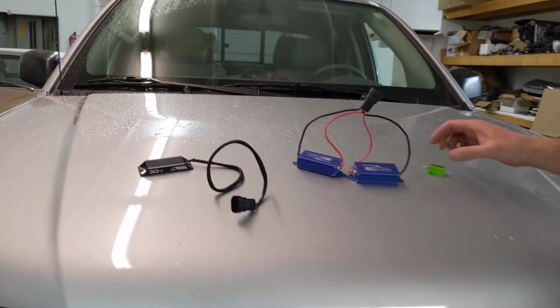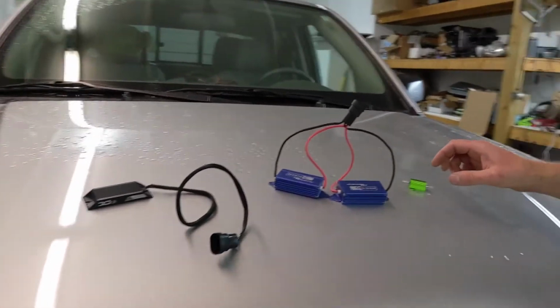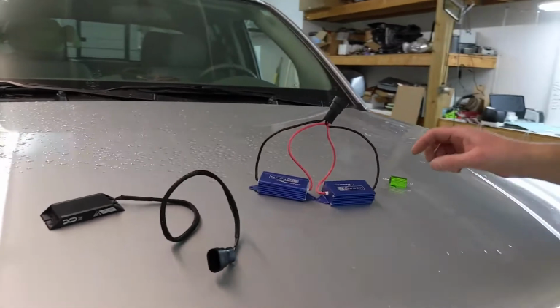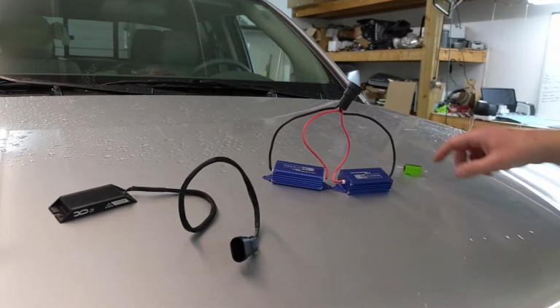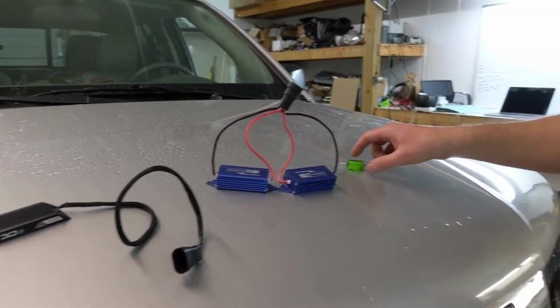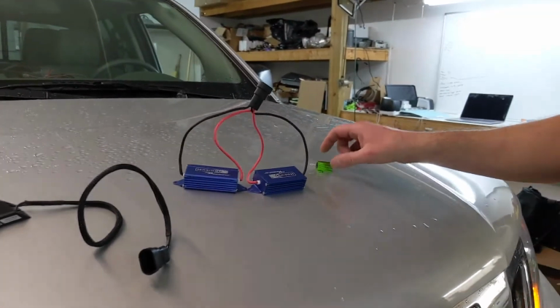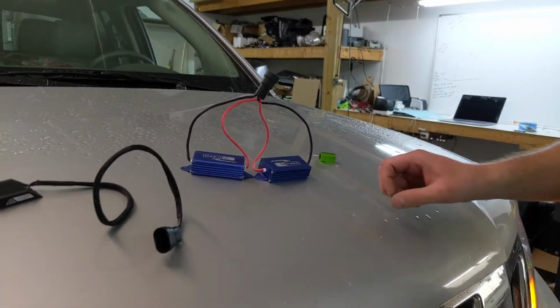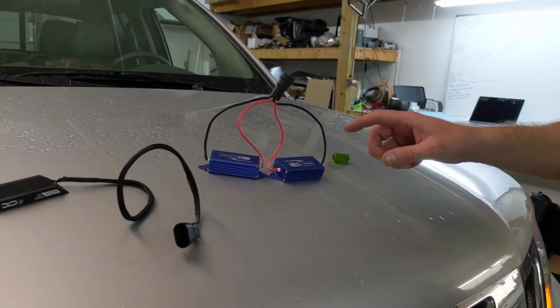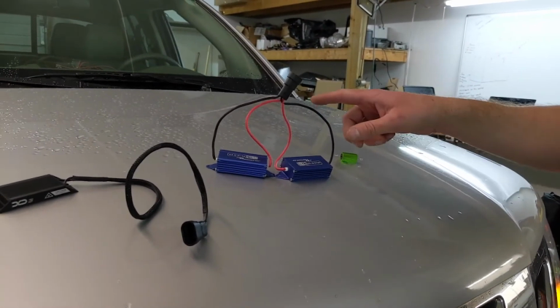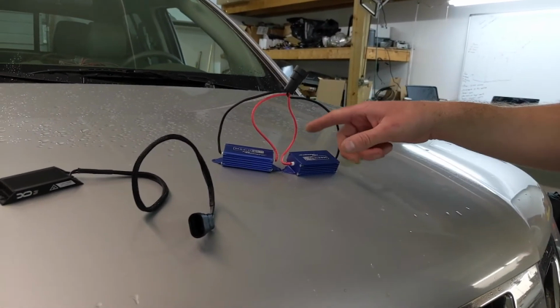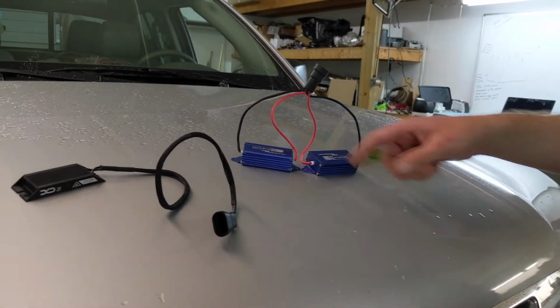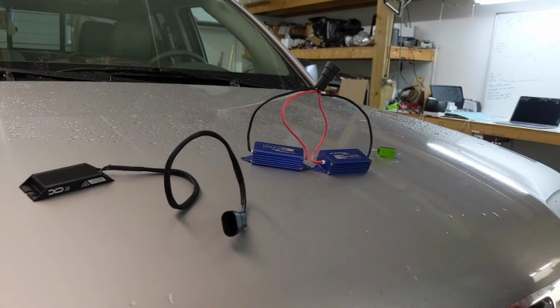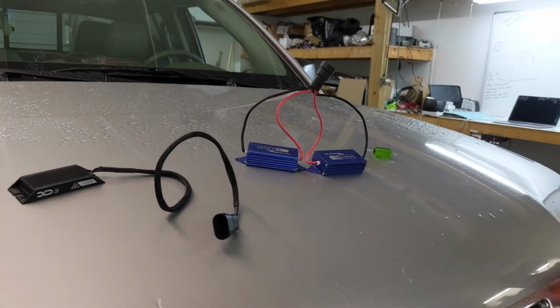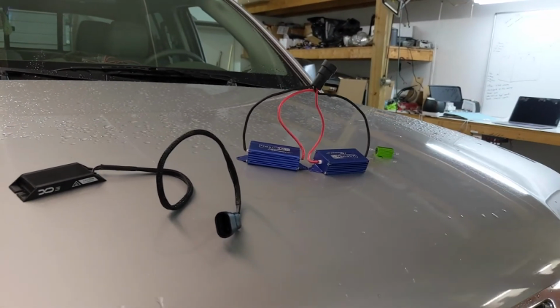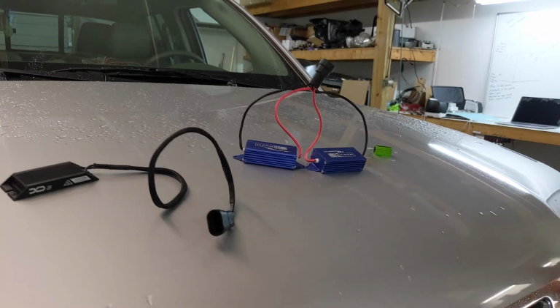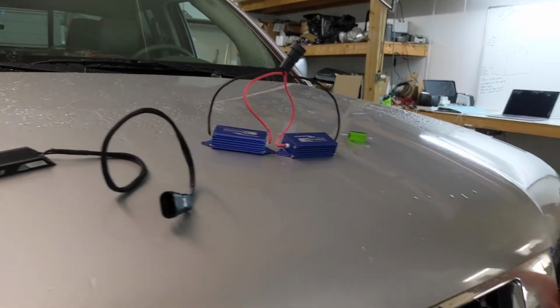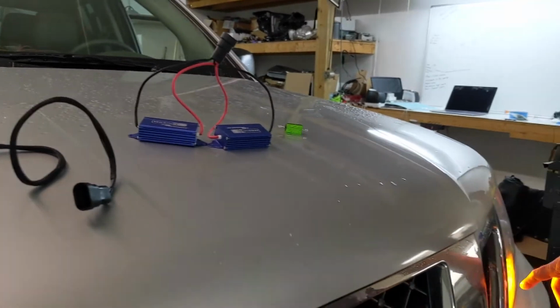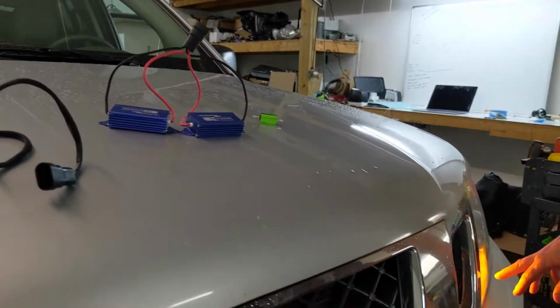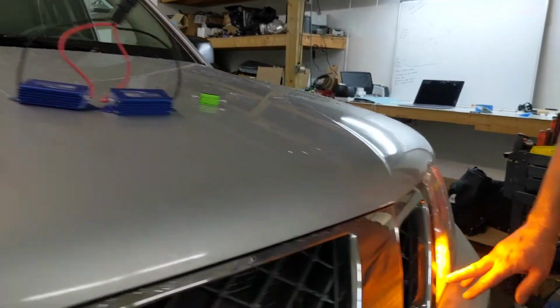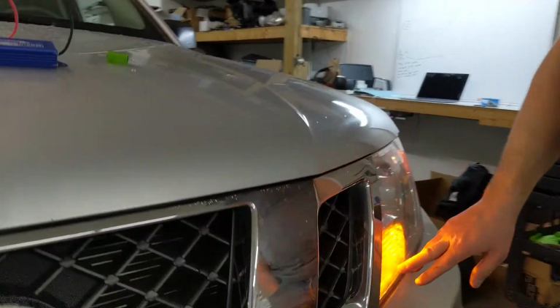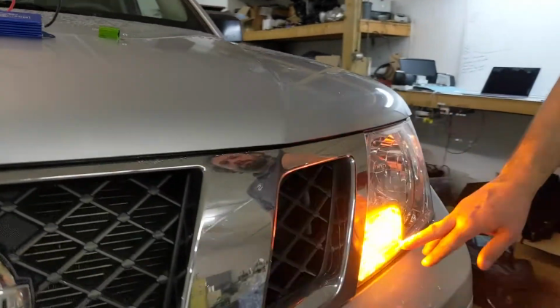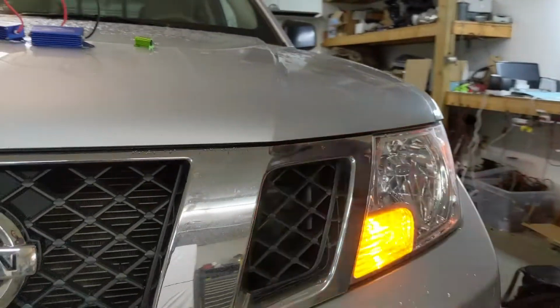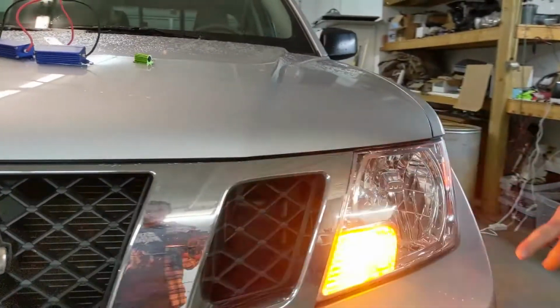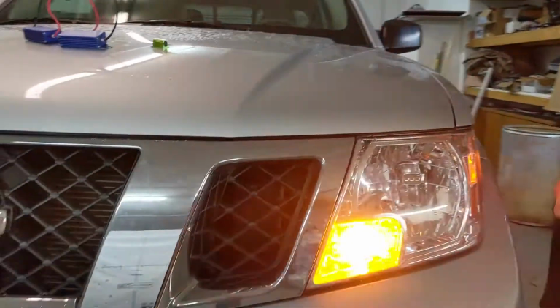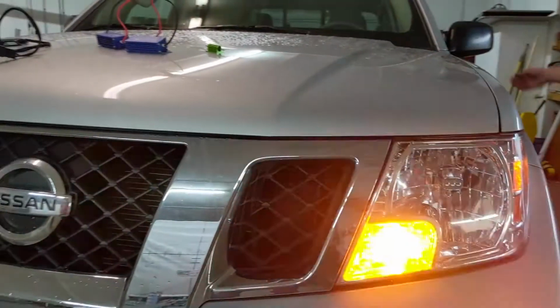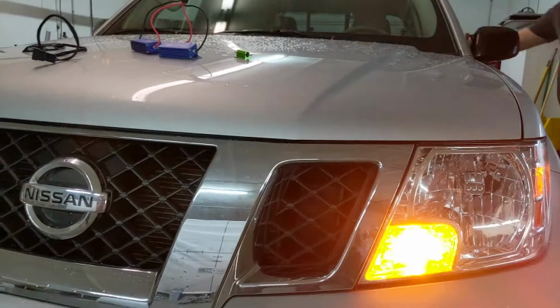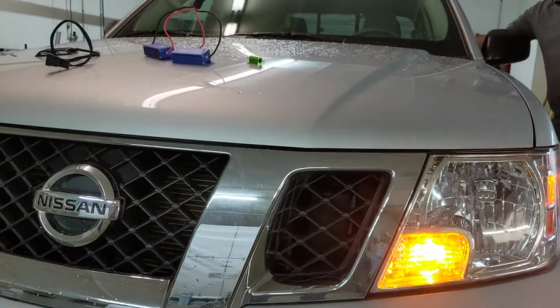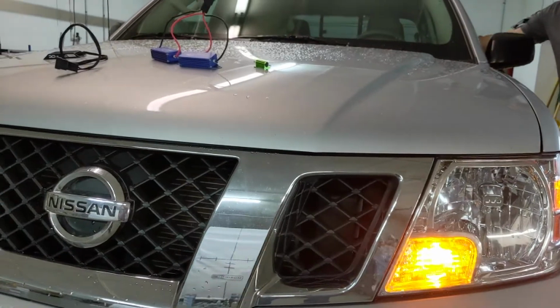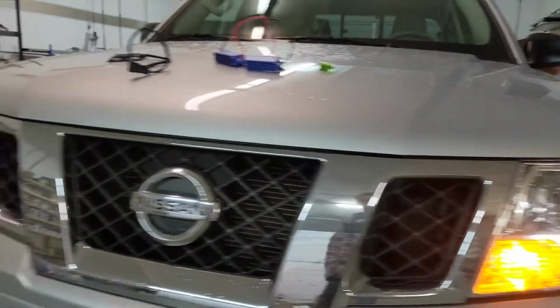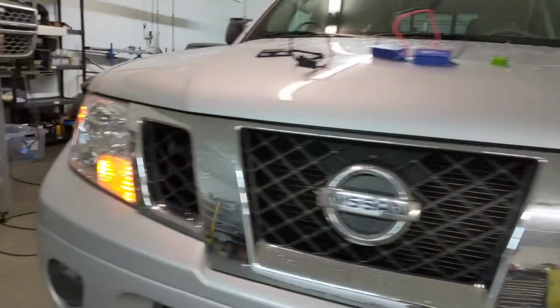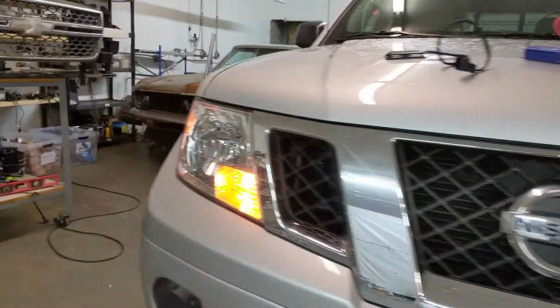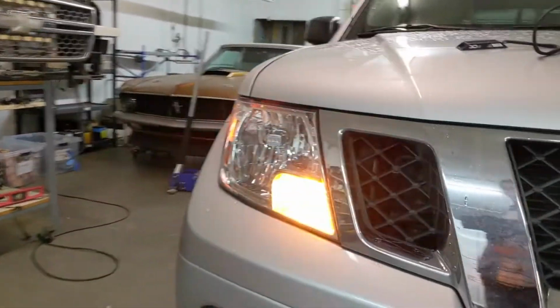In any case, whichever one you use, you basically have to tie it in across the power and ground for the turn signal to make it go from hyperflash to a normal flash rate.